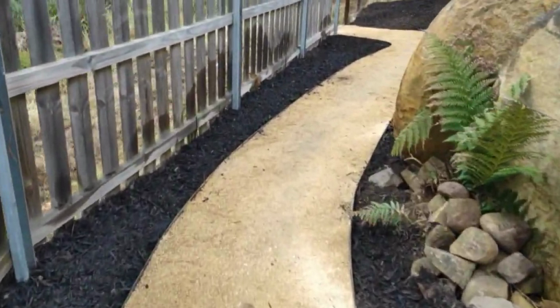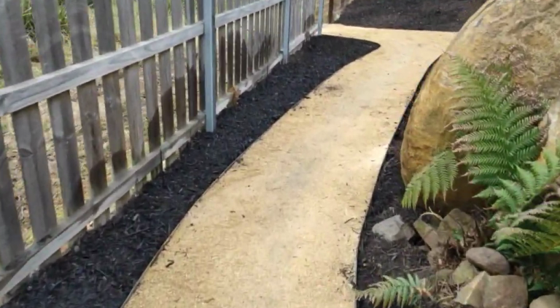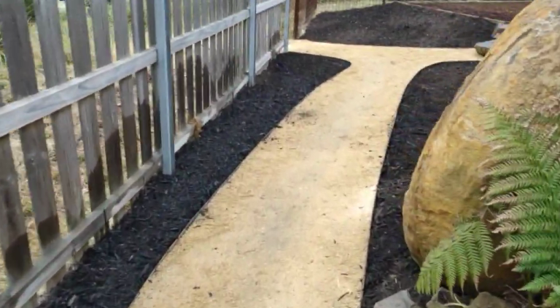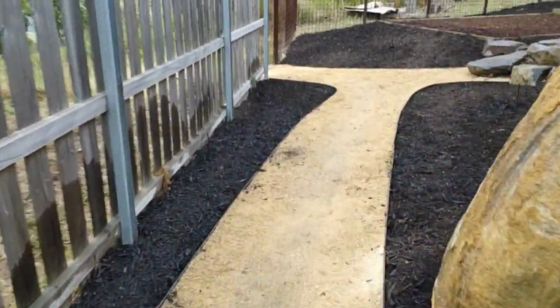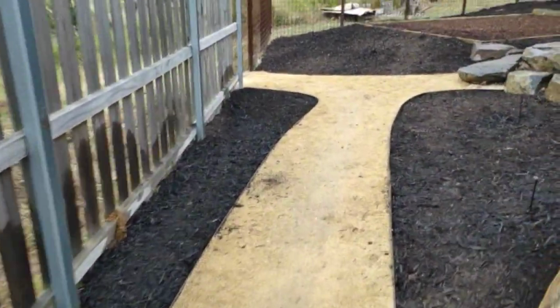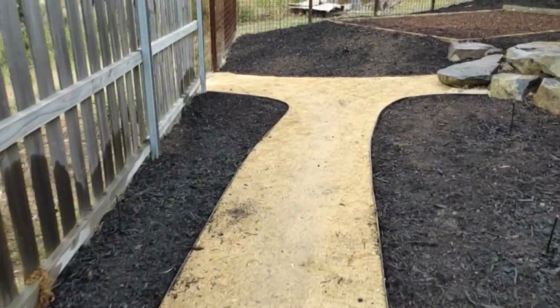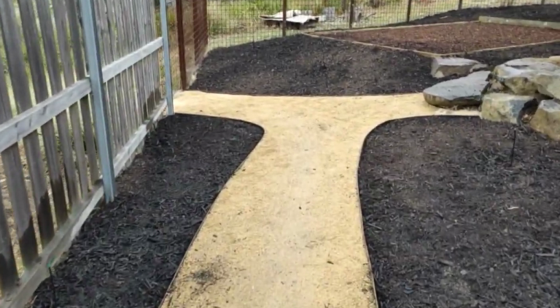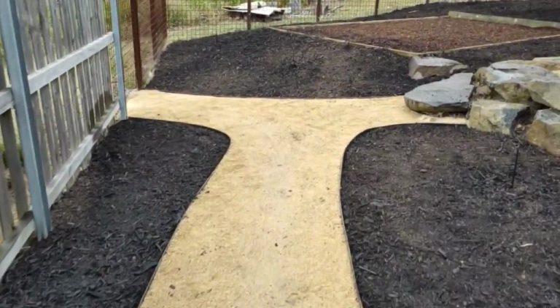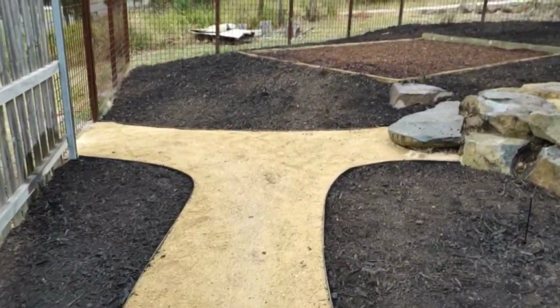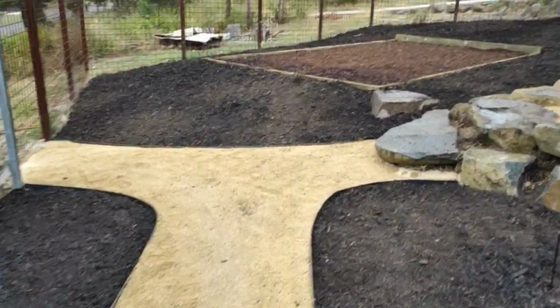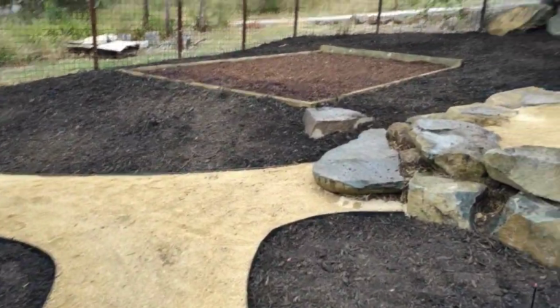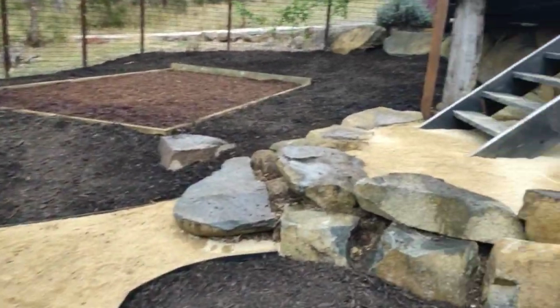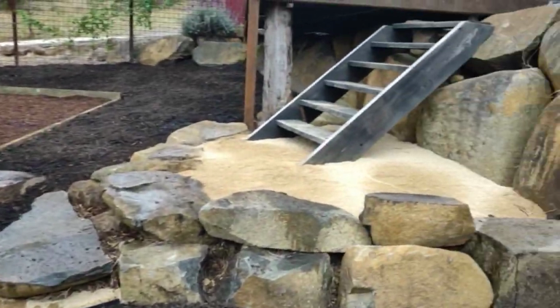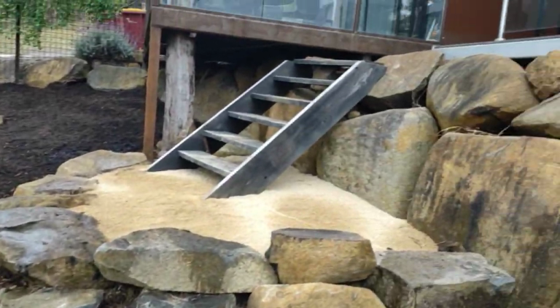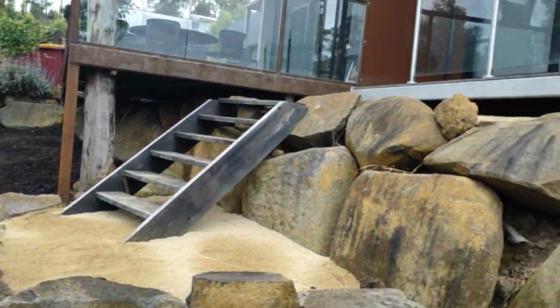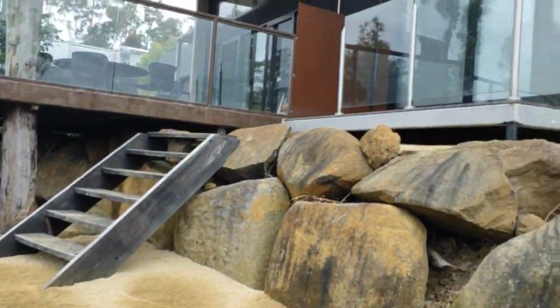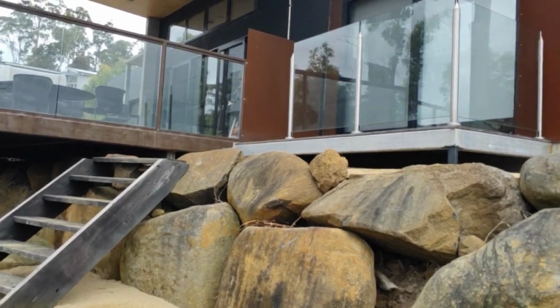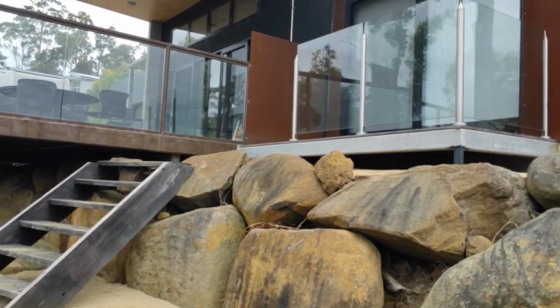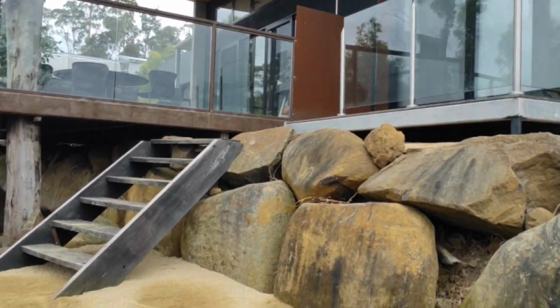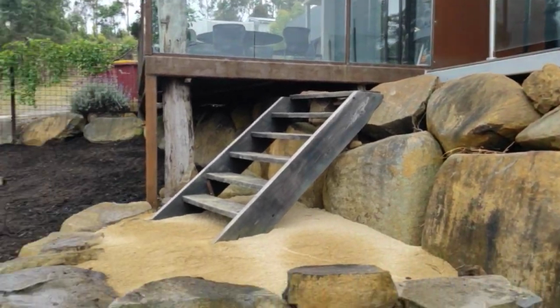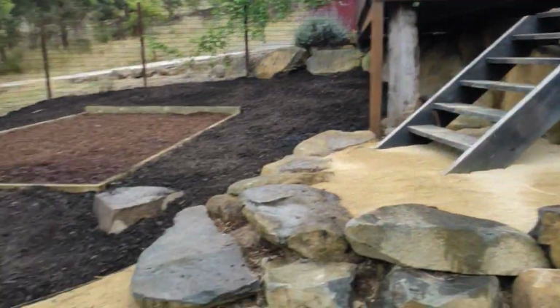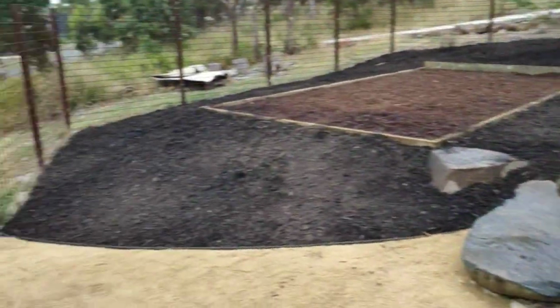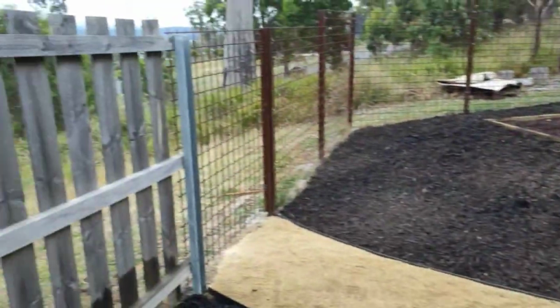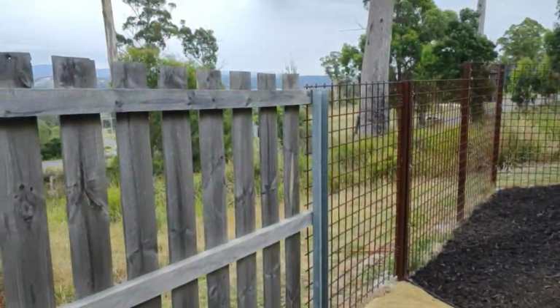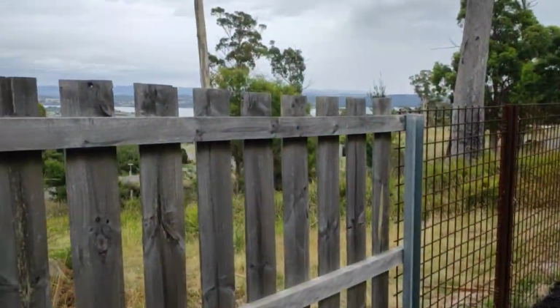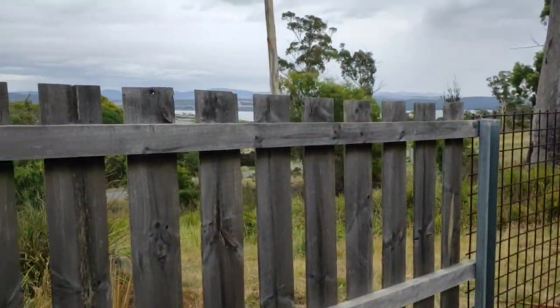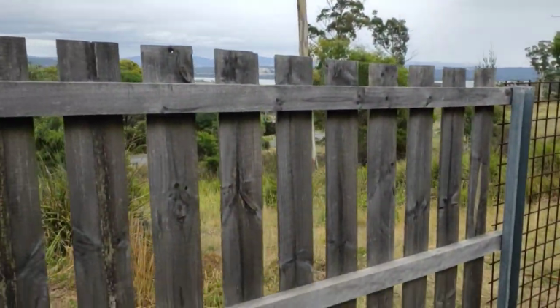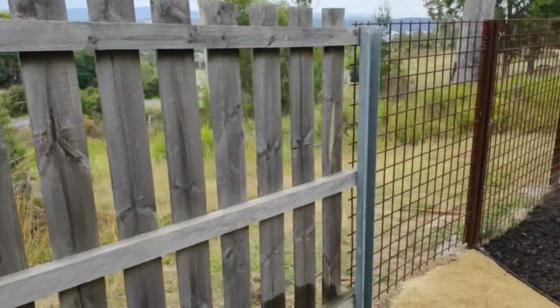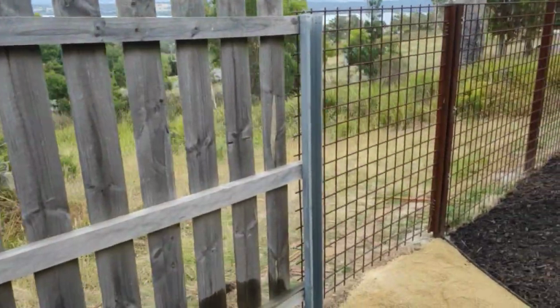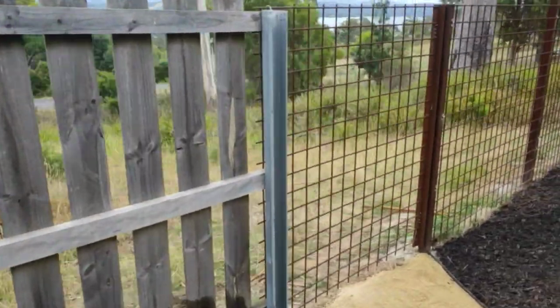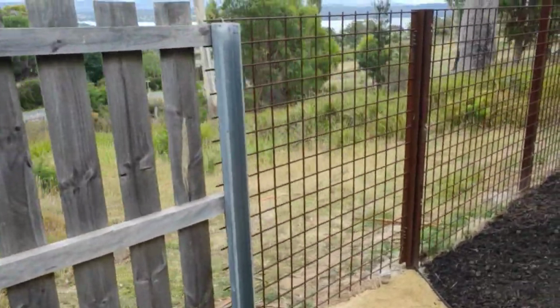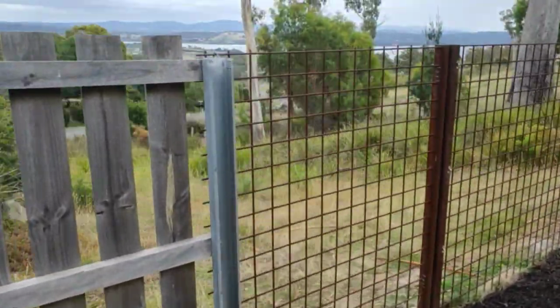And then this just comes into a bit of a T-intersection. Take a right and you're heading up towards the ensuite in the house. Take a left and you're going out into the other part of their property, which will not be landscaped — that's just going to be left natural.